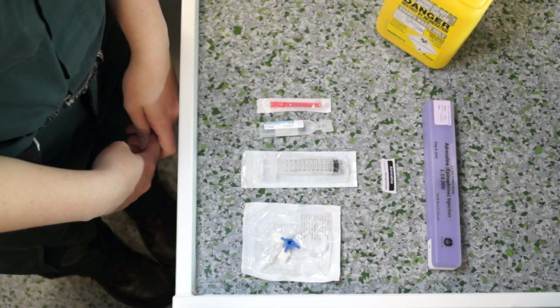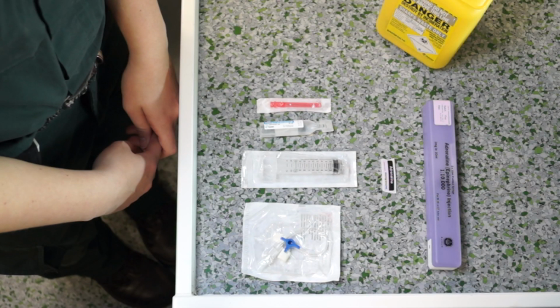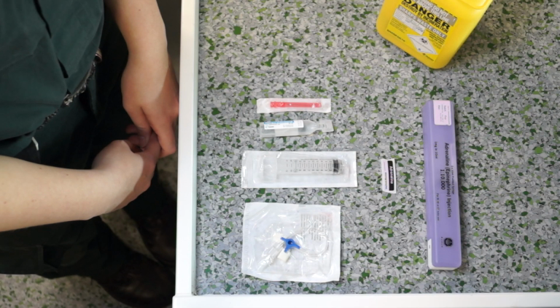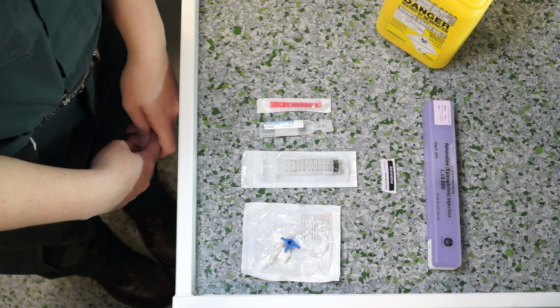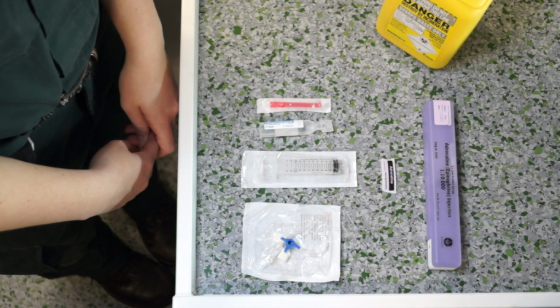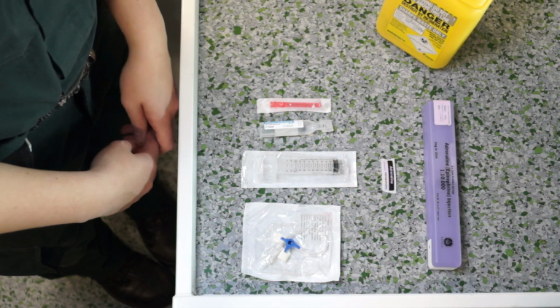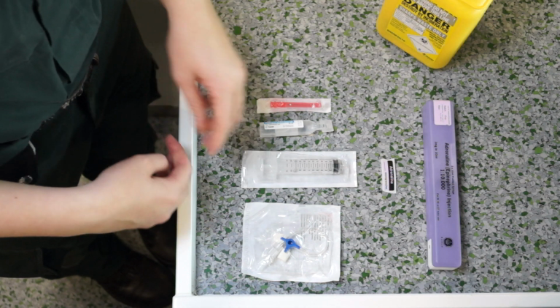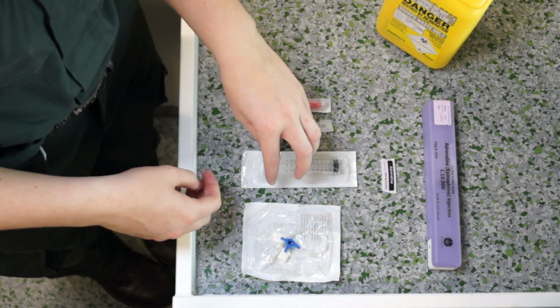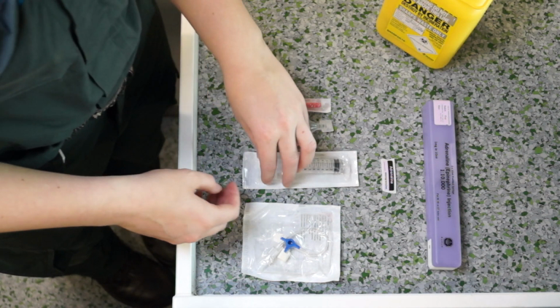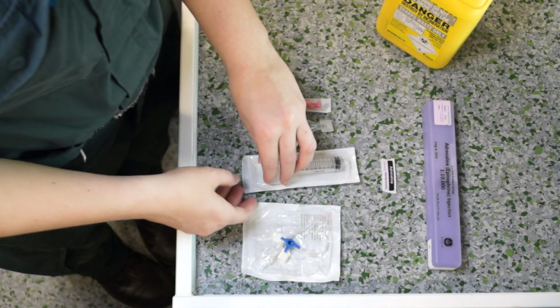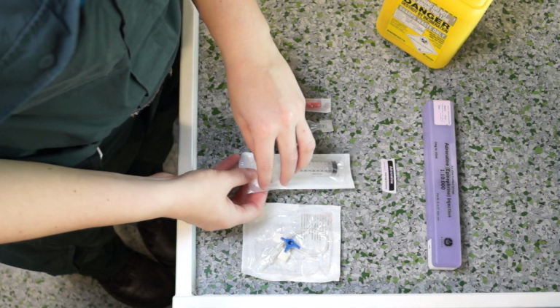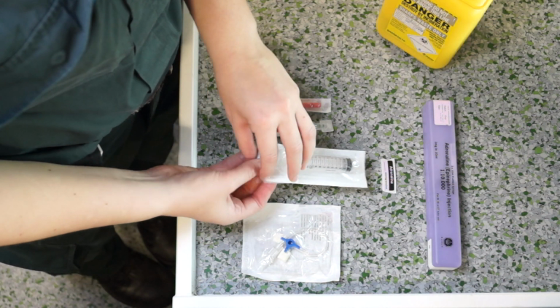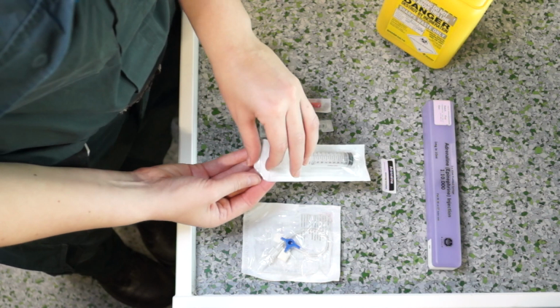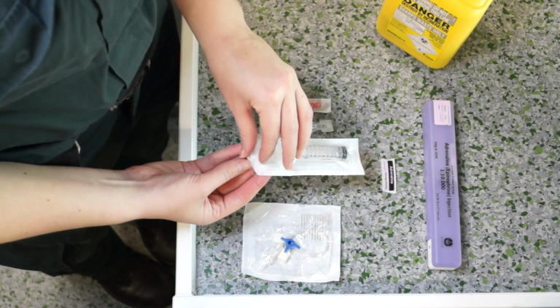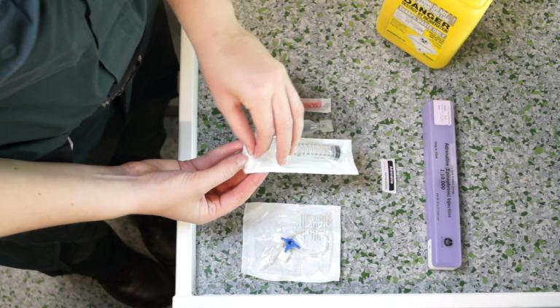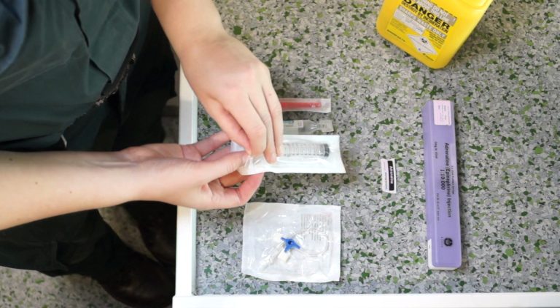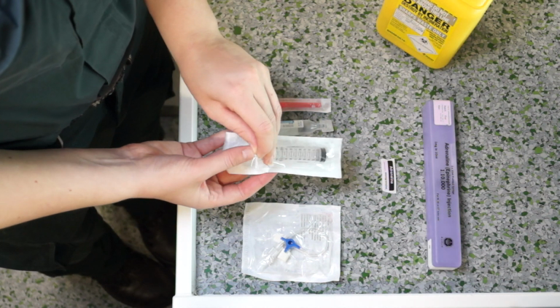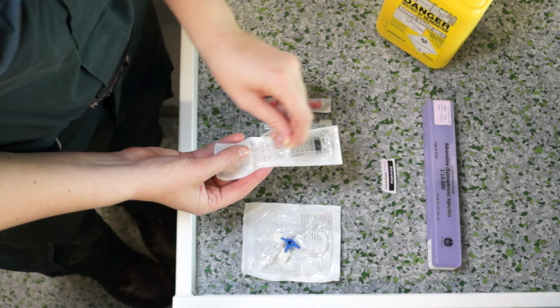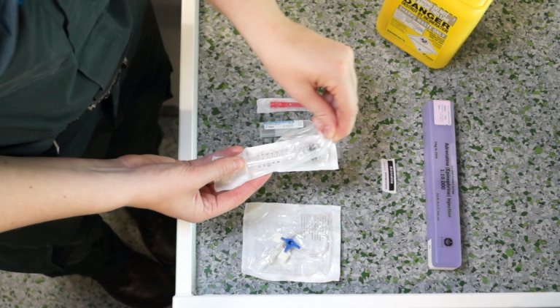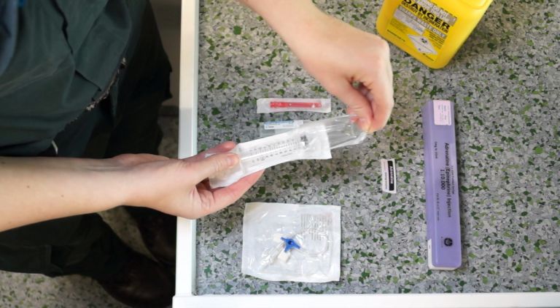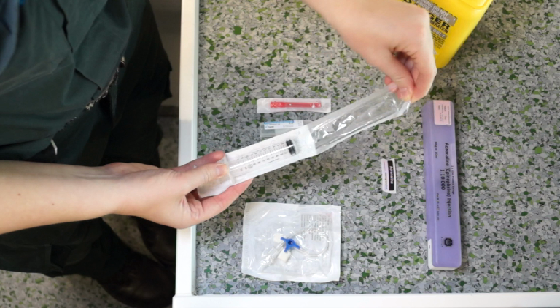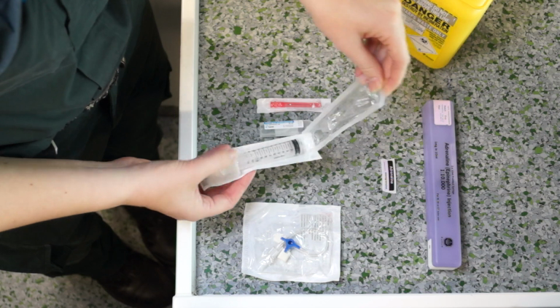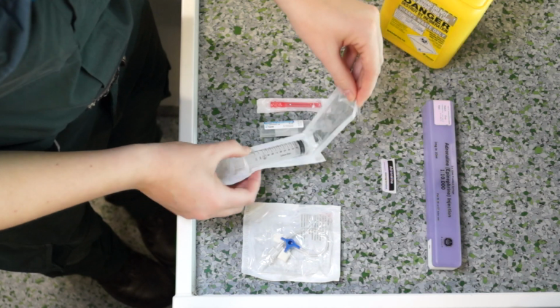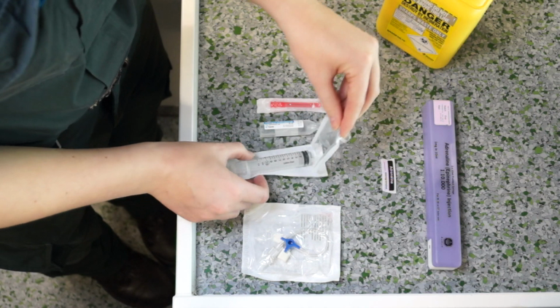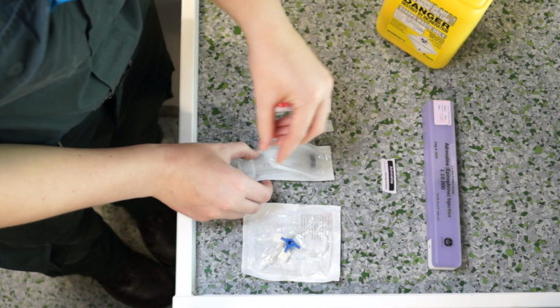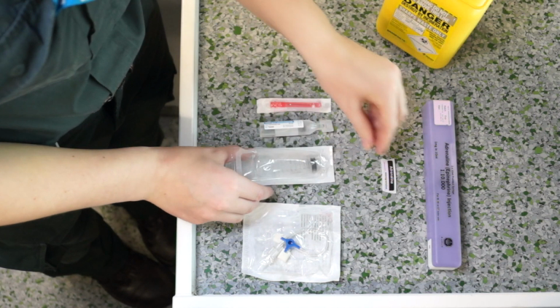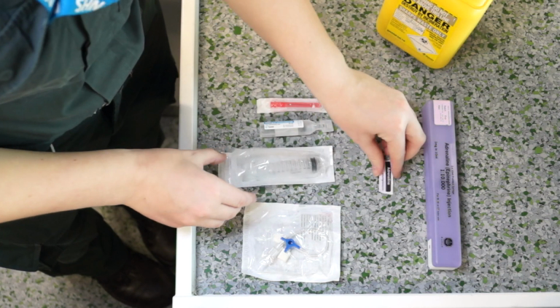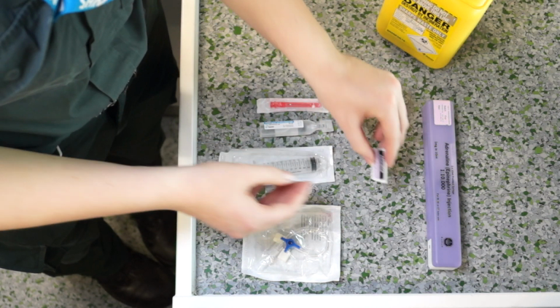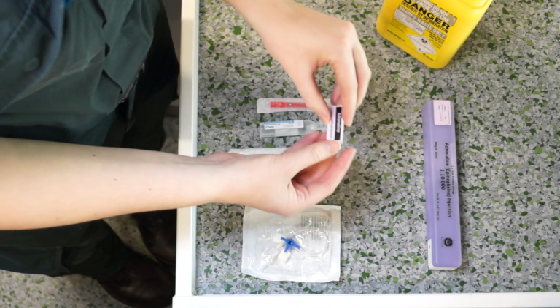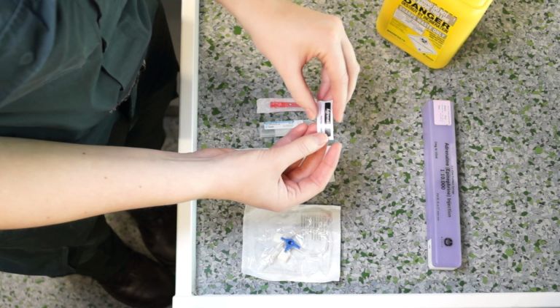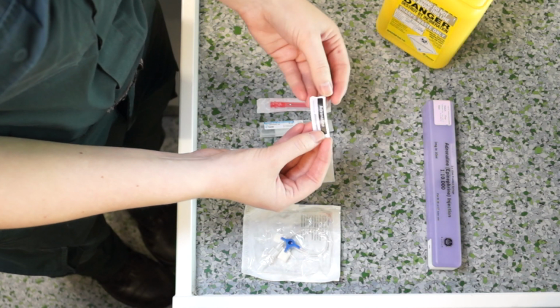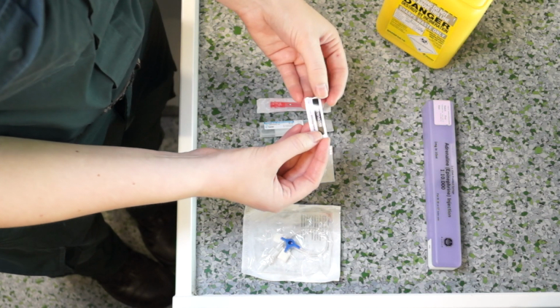Prepare the equipment required to draw up 1 in 100,000 adrenaline. Take your 10ml syringe and attach the adrenaline vial.